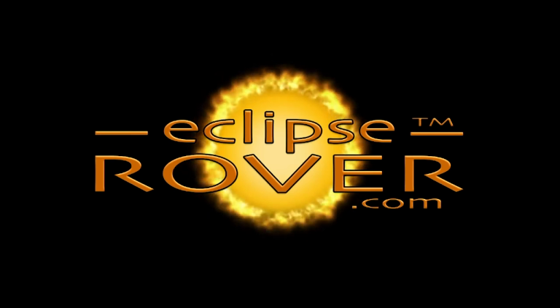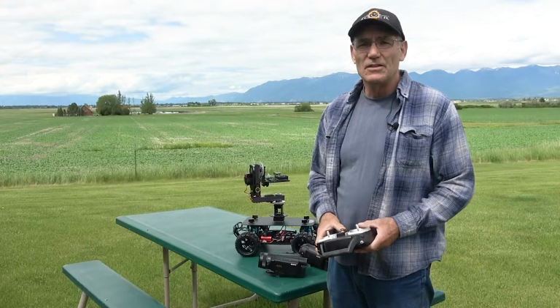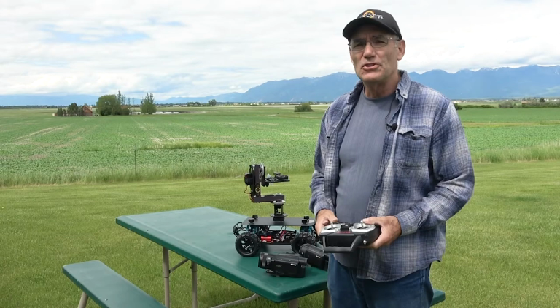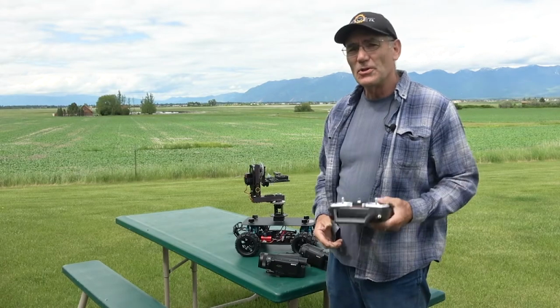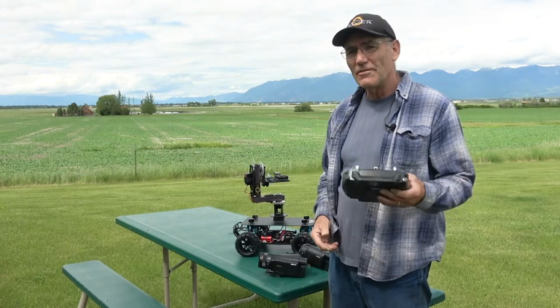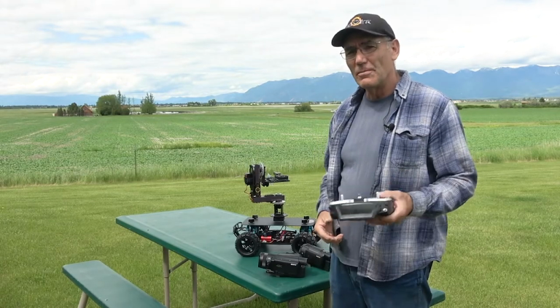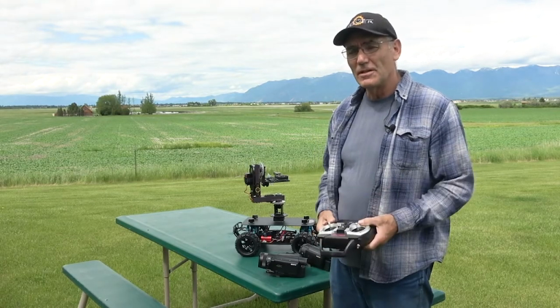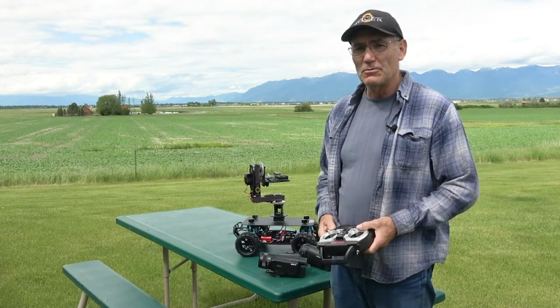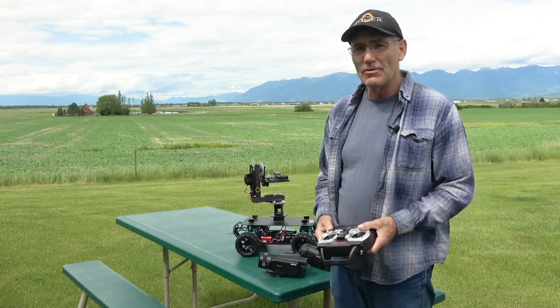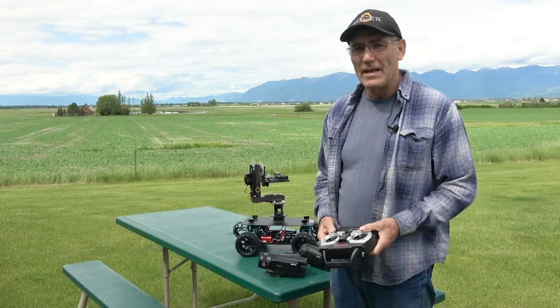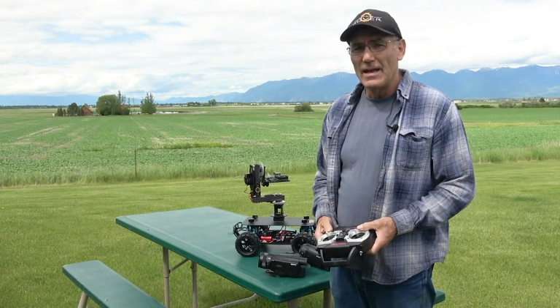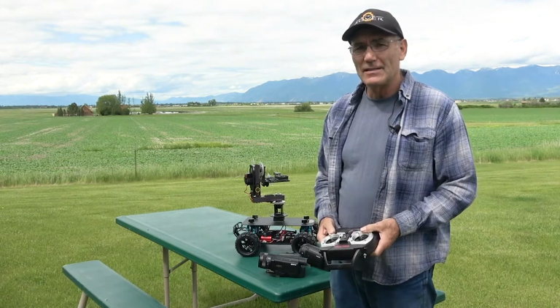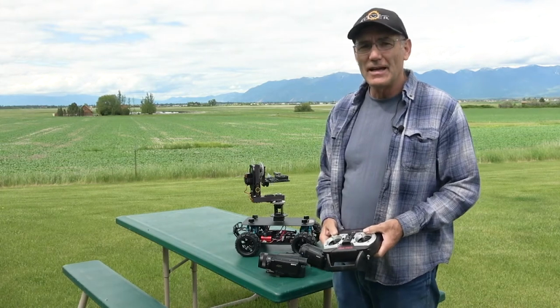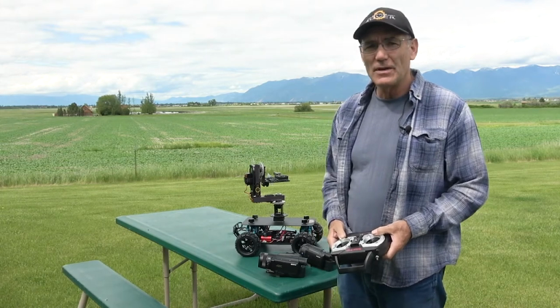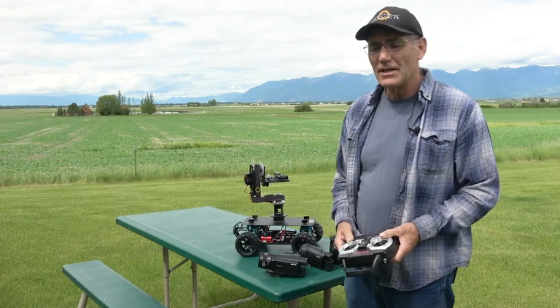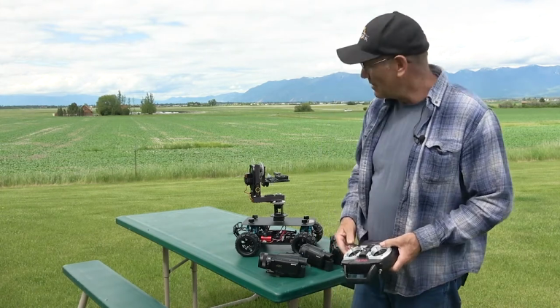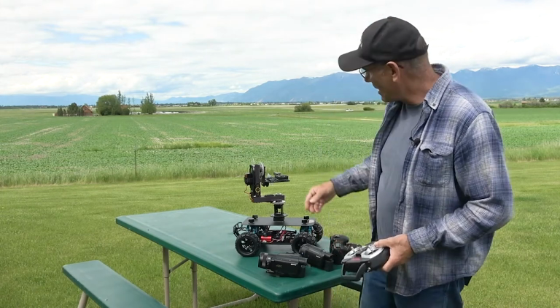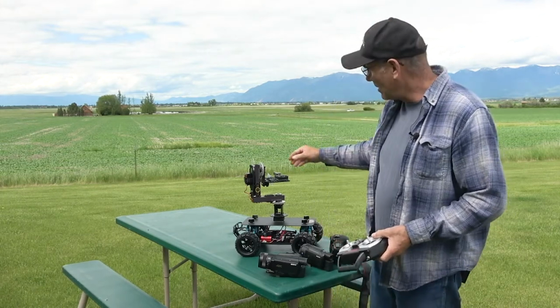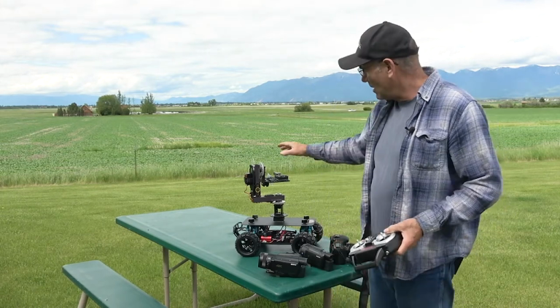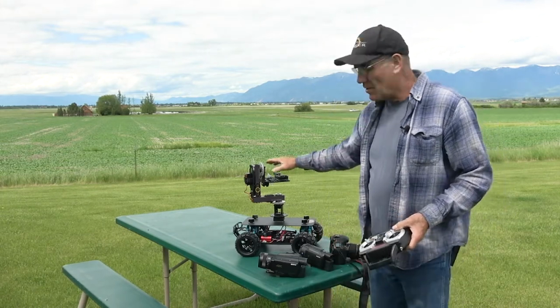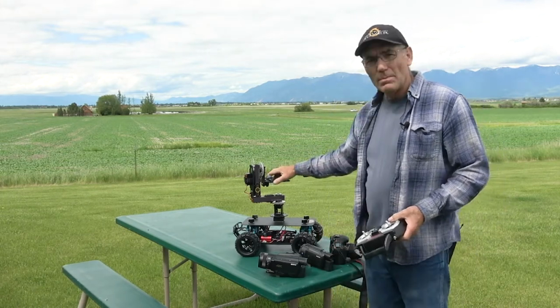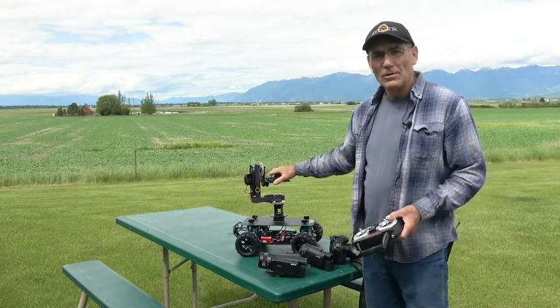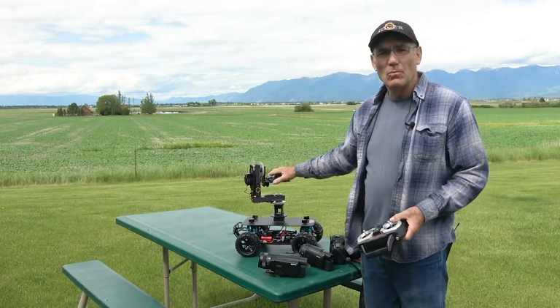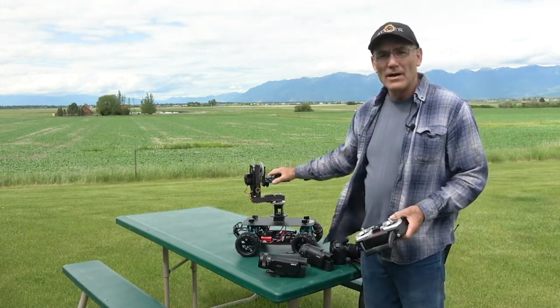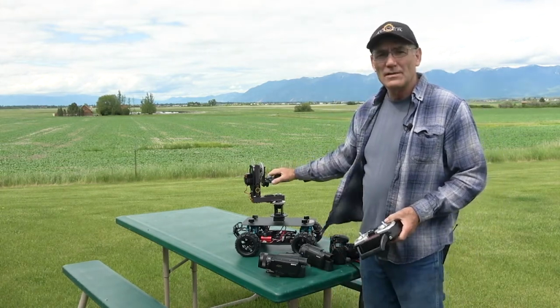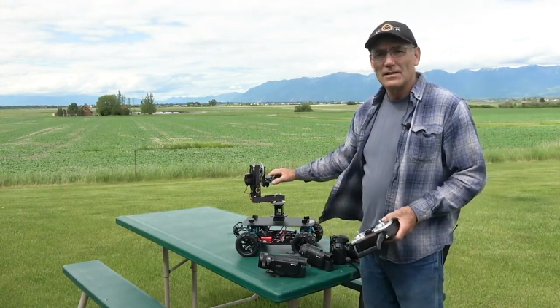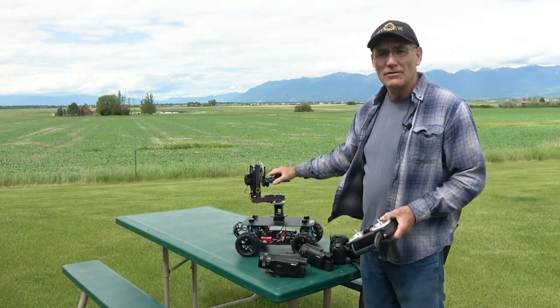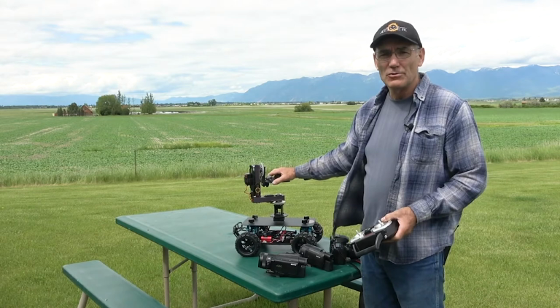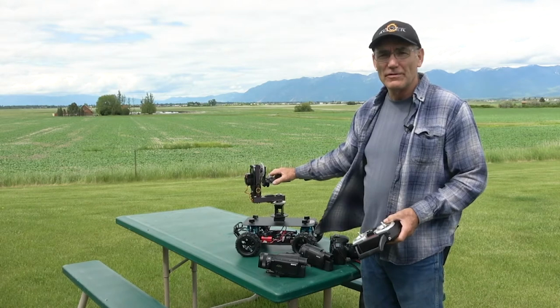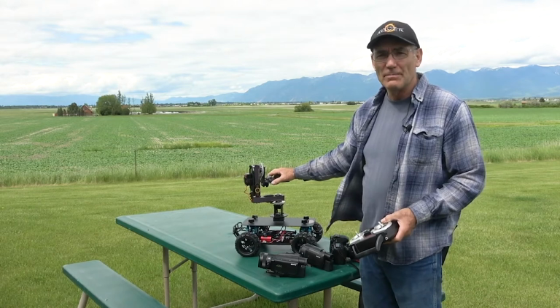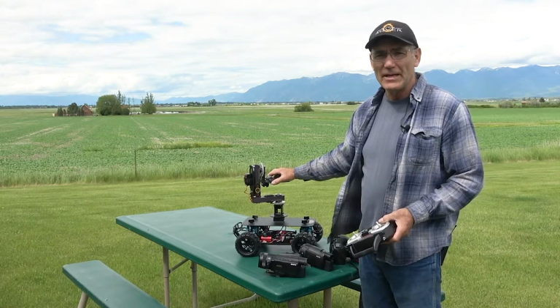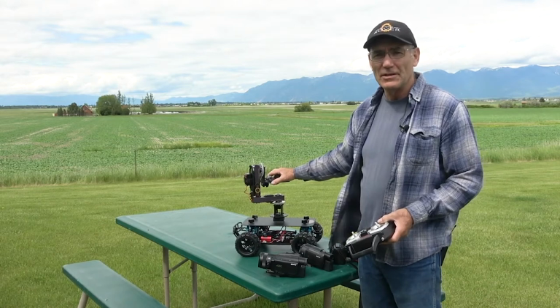This is Joe Clark from Eclipse Rover, and today I want to talk to you about our open loop wireless servo driven pan and tilt.